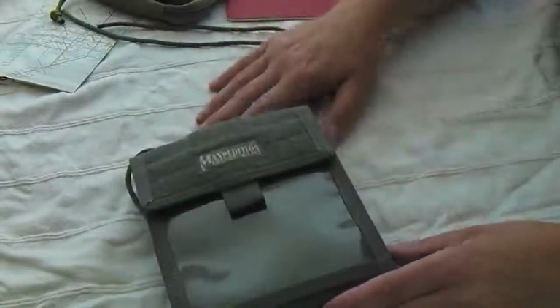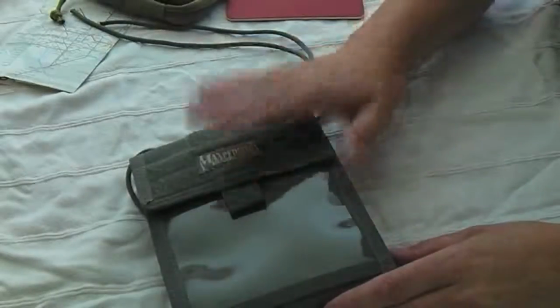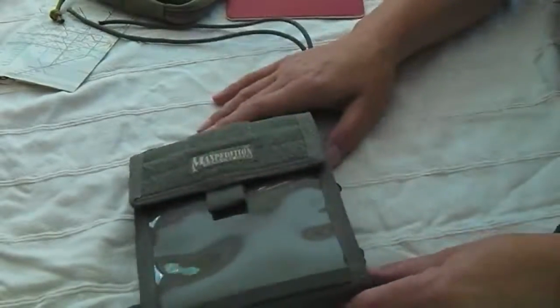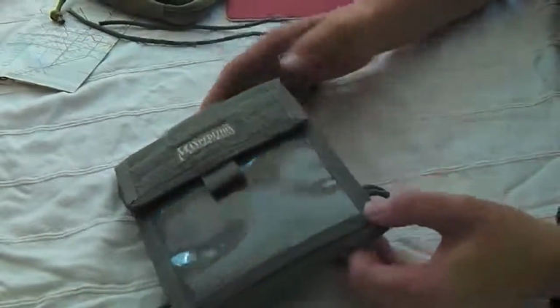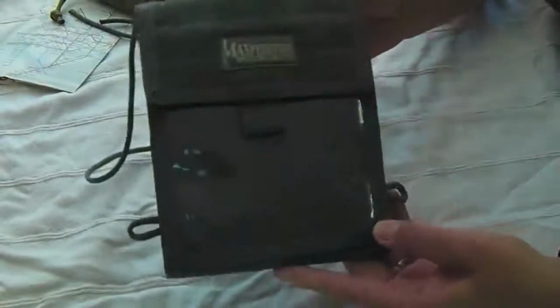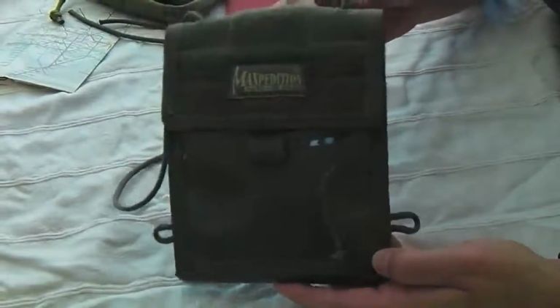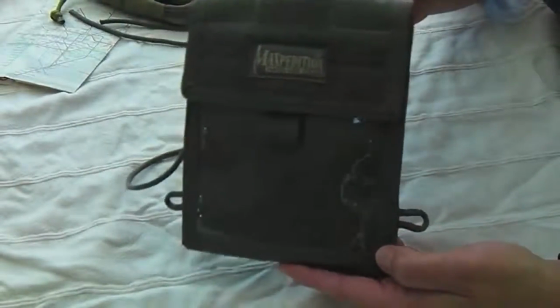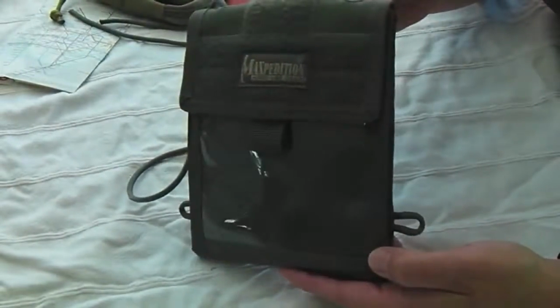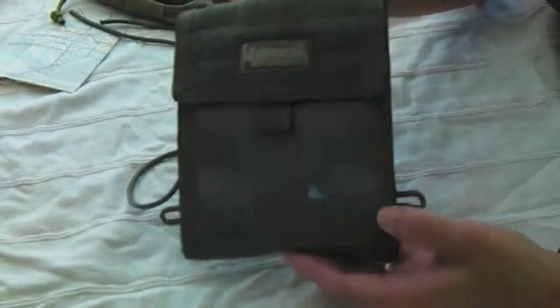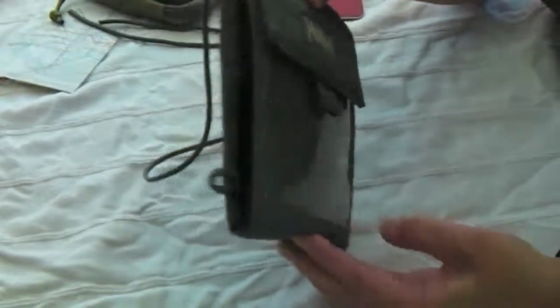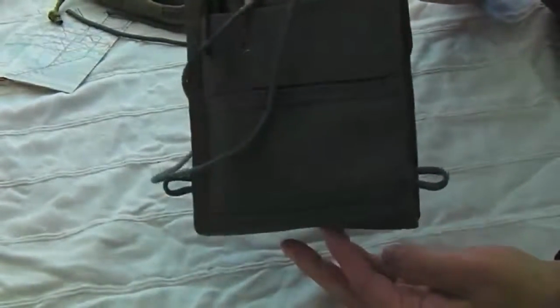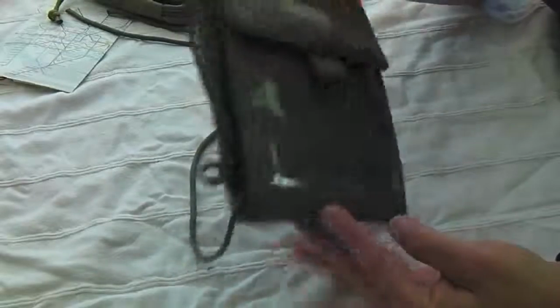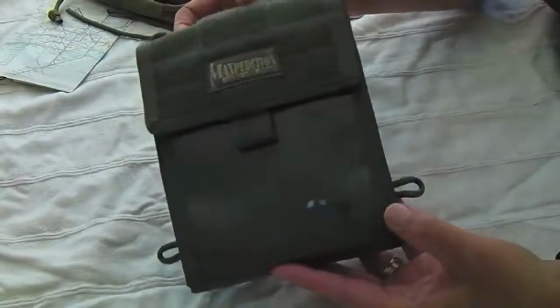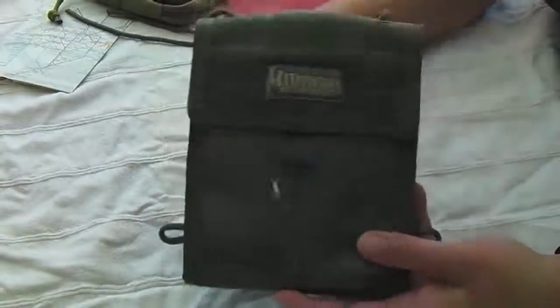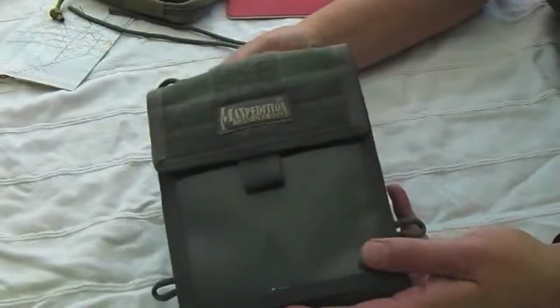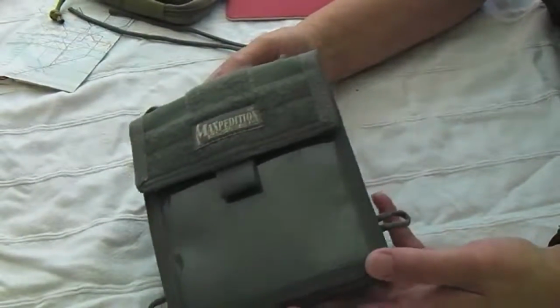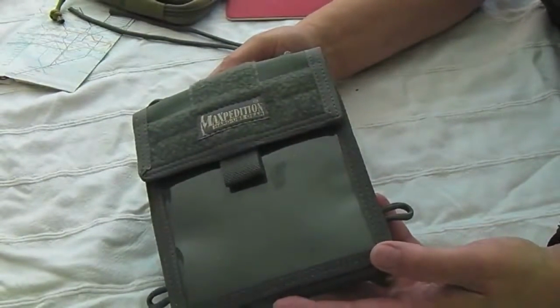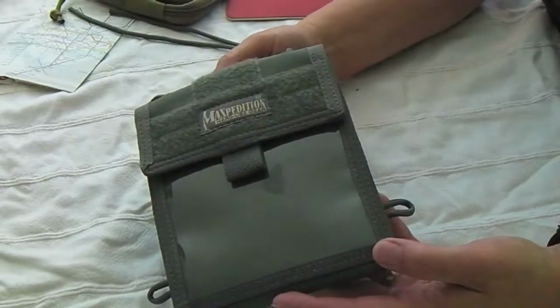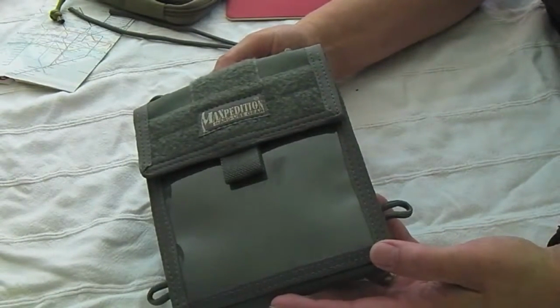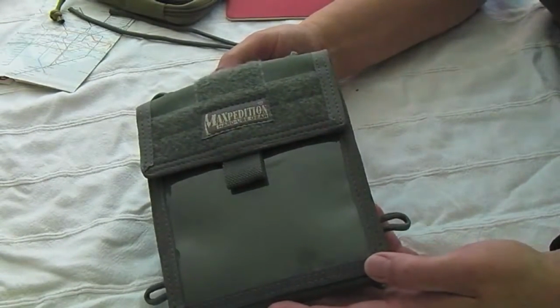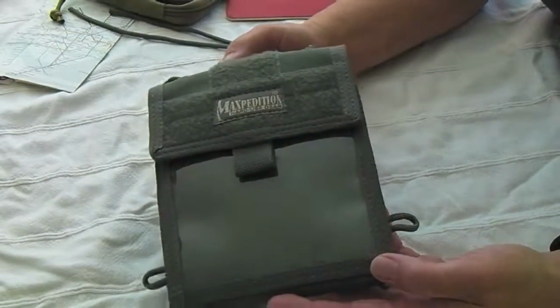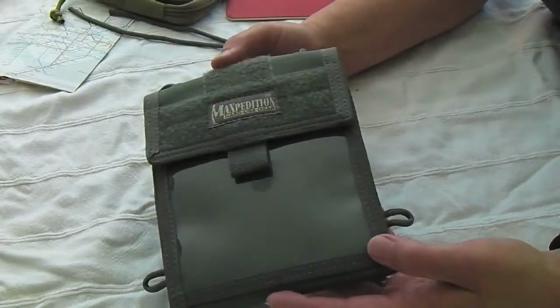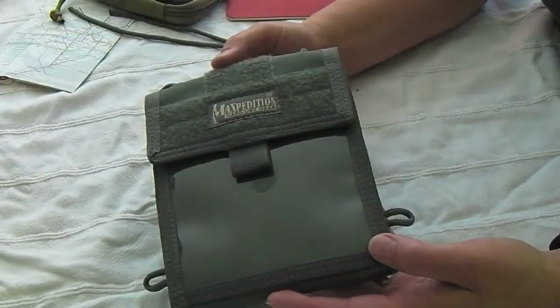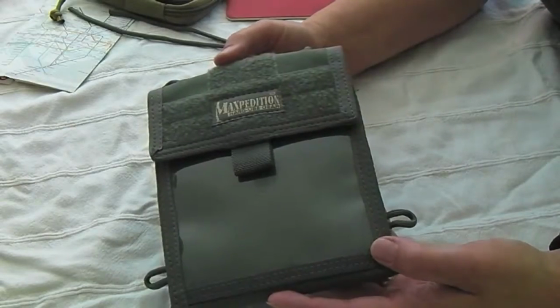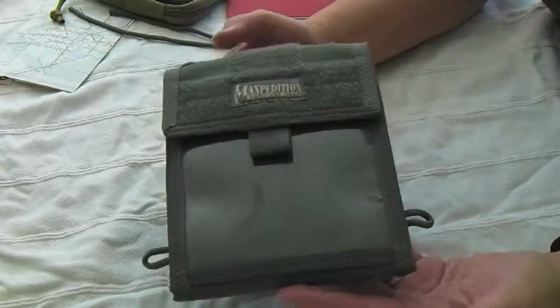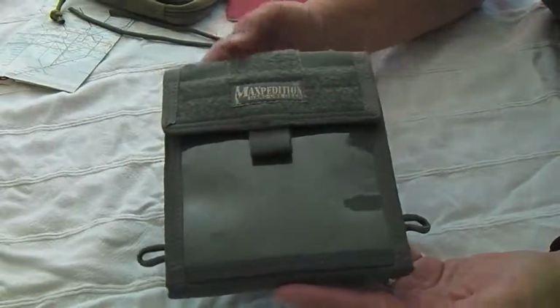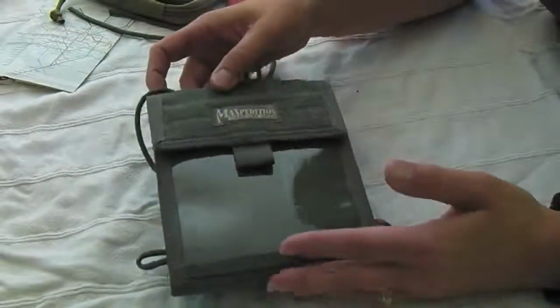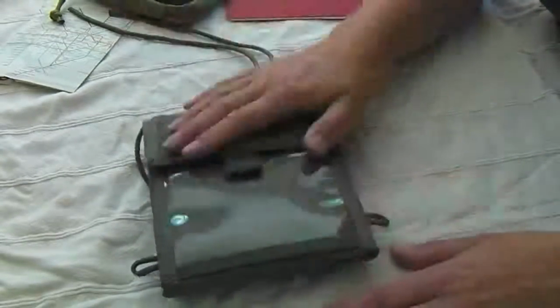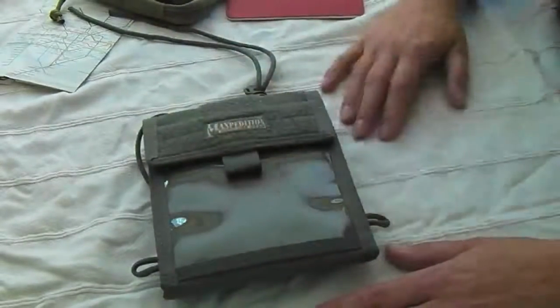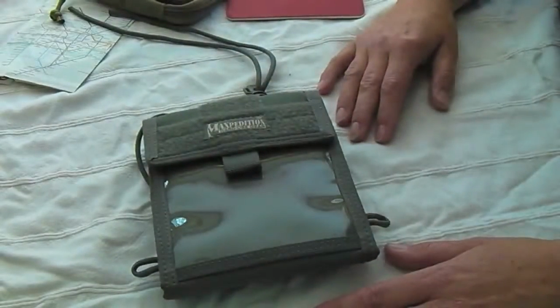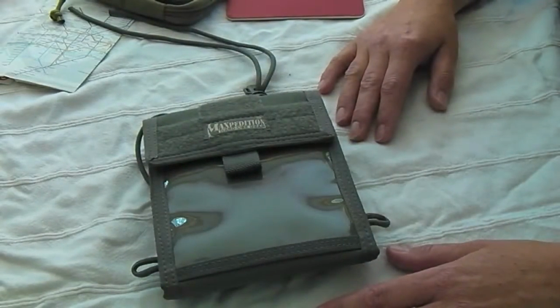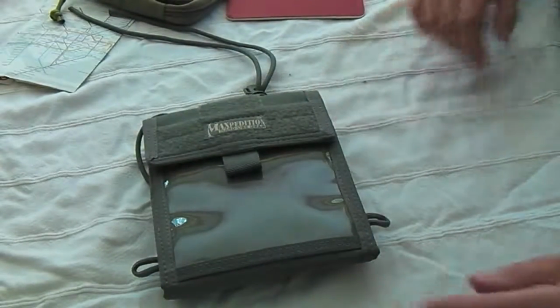That's the Maxpedition Traveler Deluxe. You can see it at Maxpedition.com. This one's foliage green. They also have it in black, khaki, and OD green. Hope you enjoyed that video, and we'll see you all next time.